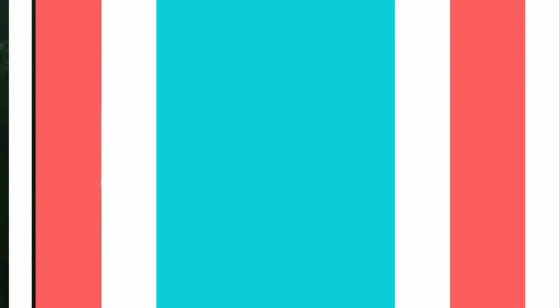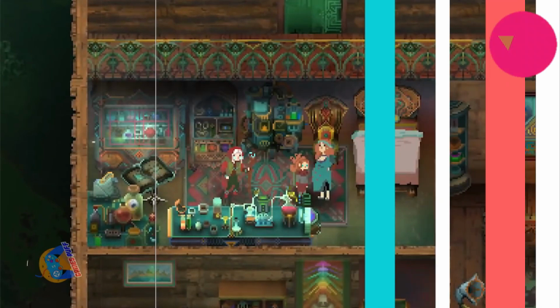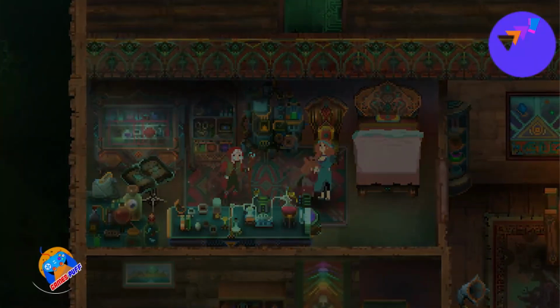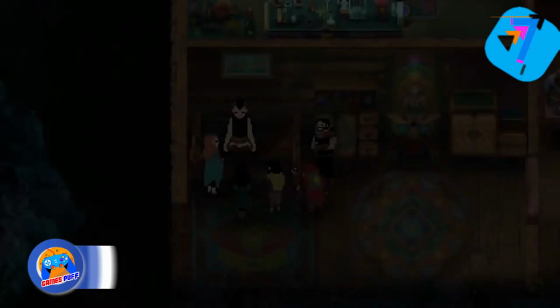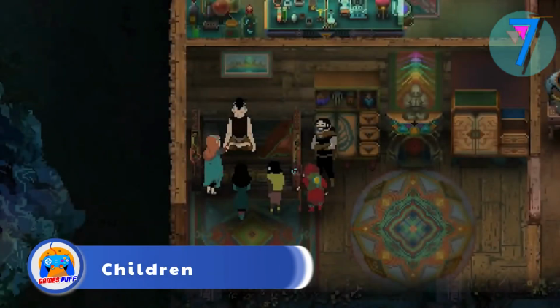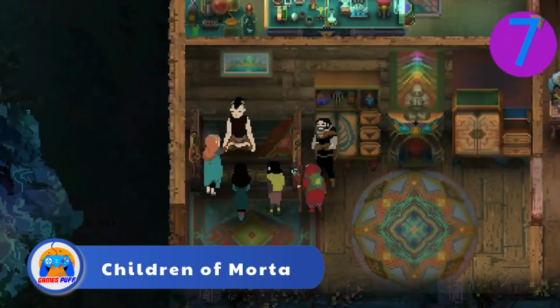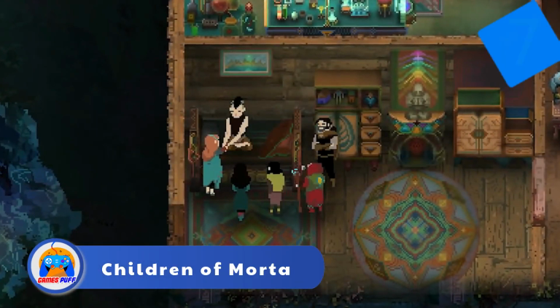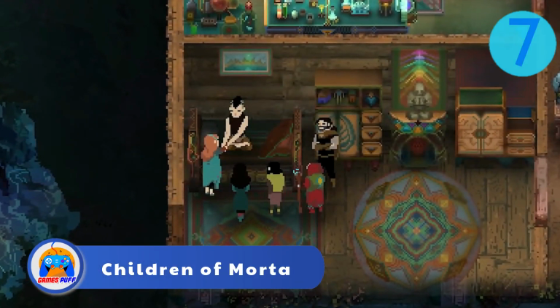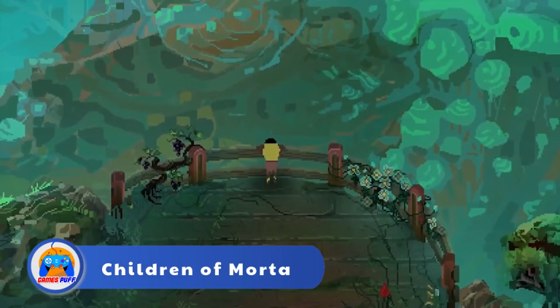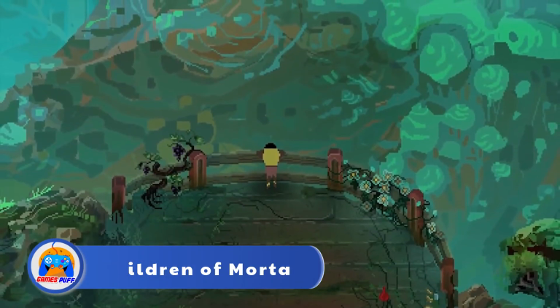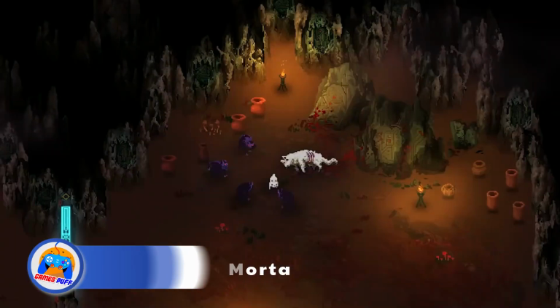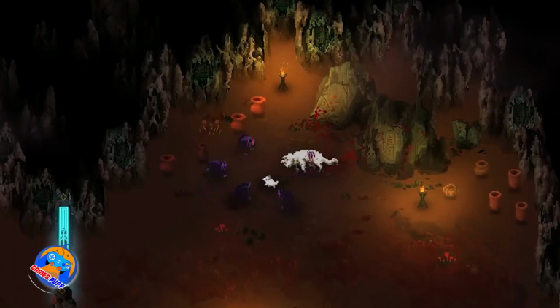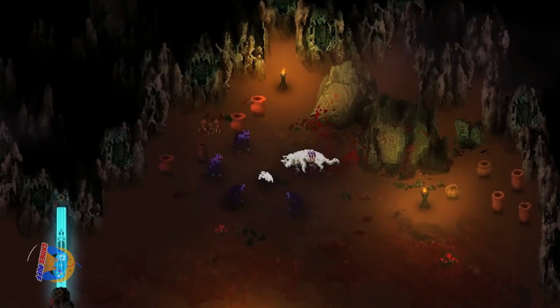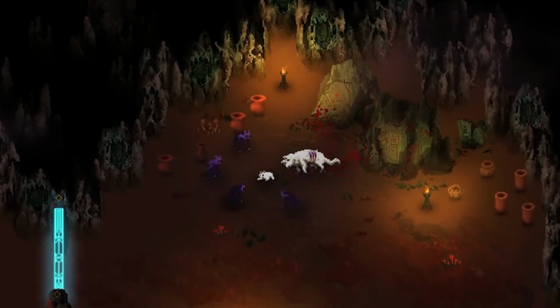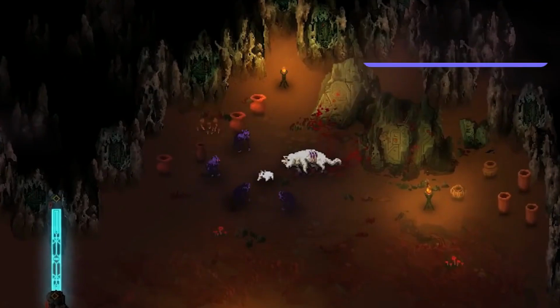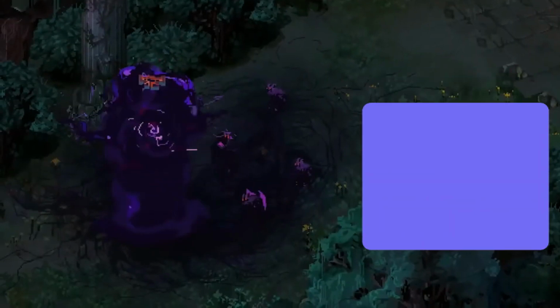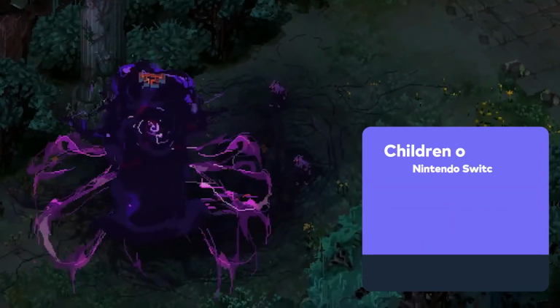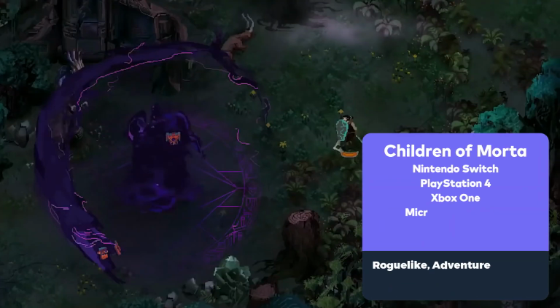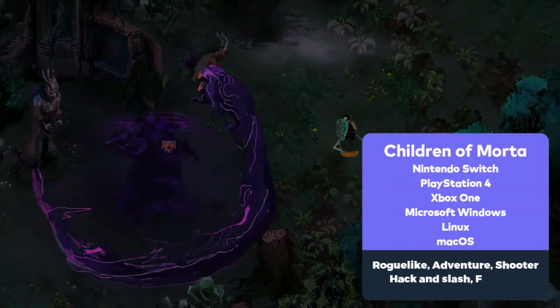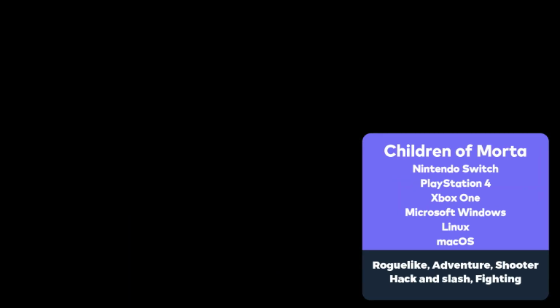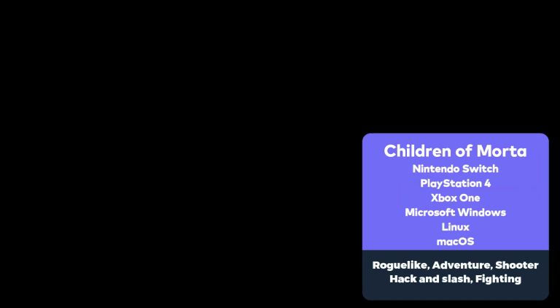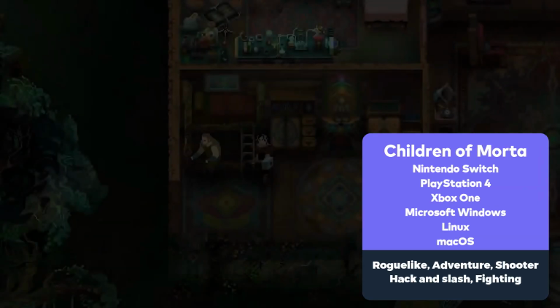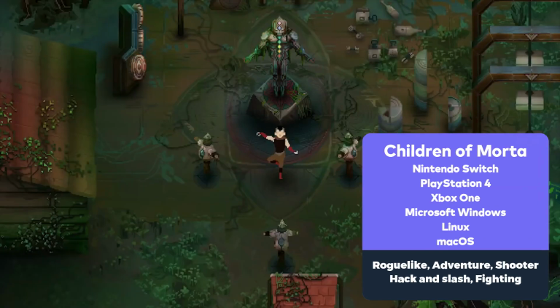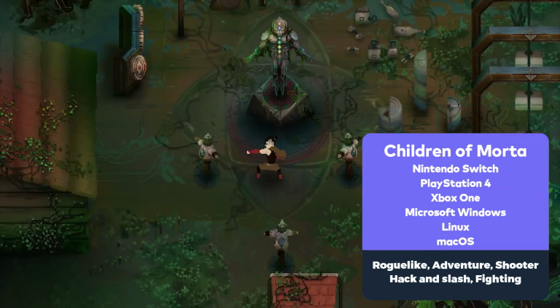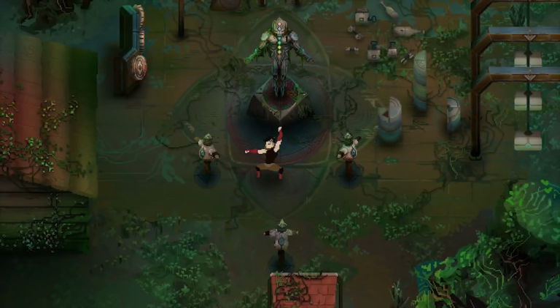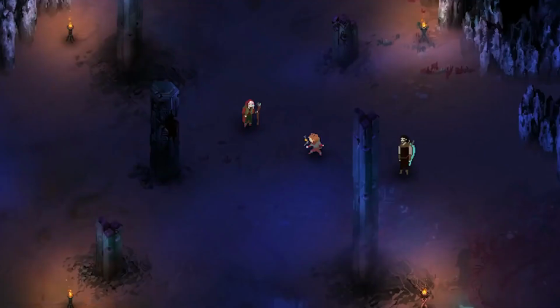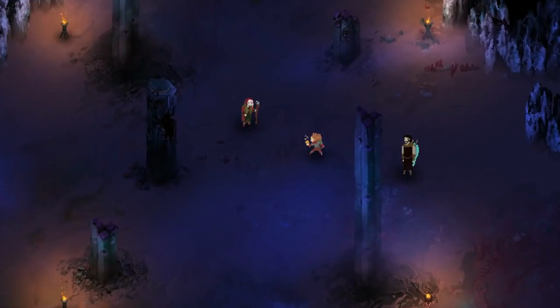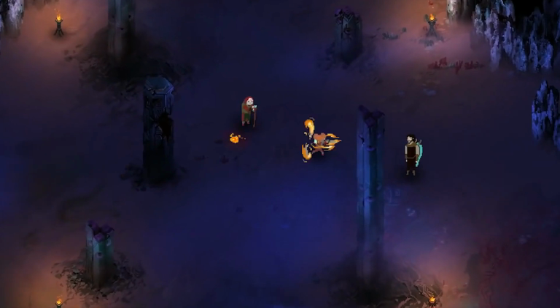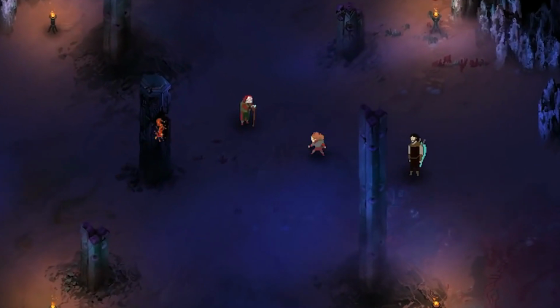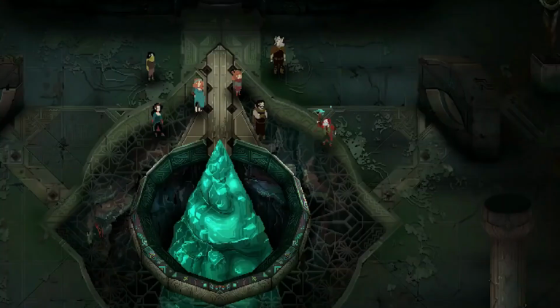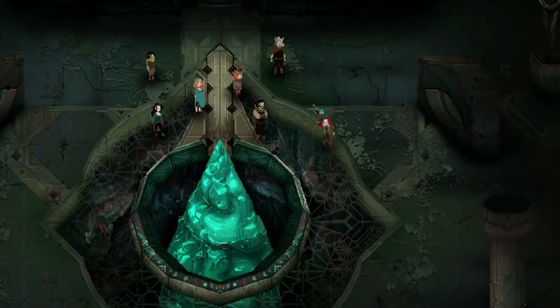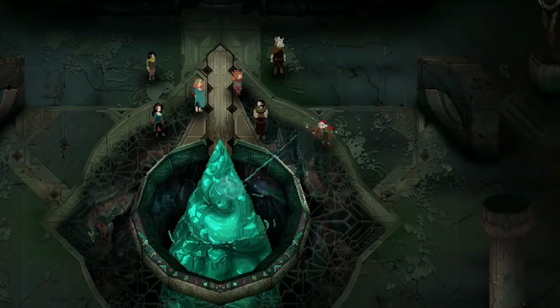Up next we have Children of Morta. Players may choose from any member of the Bergson family to combat the corruption throughout the tale. This pseudo-class system gives each family member skills for crowd management, long-range, melee, and more.